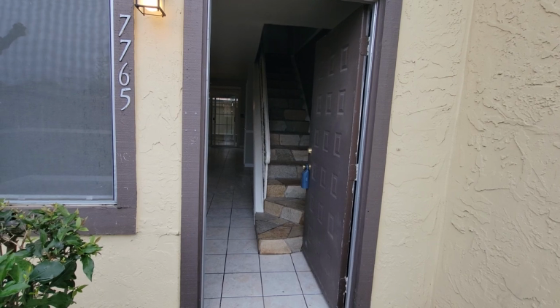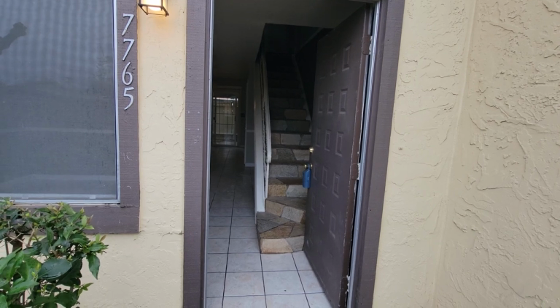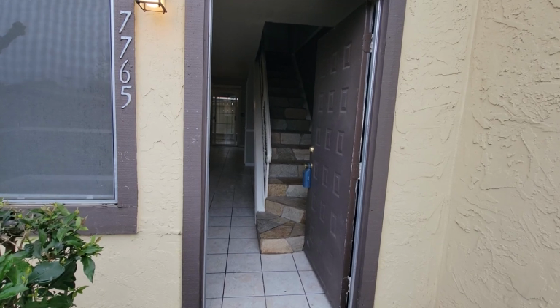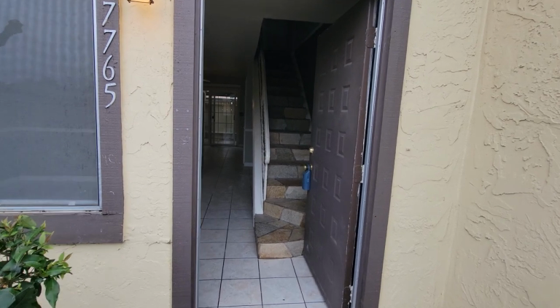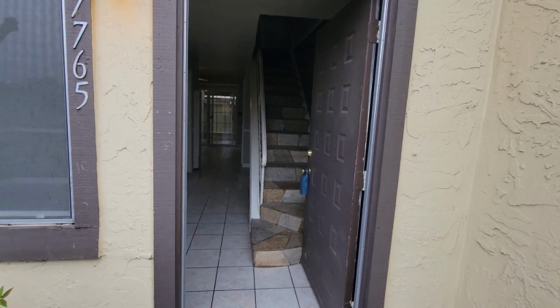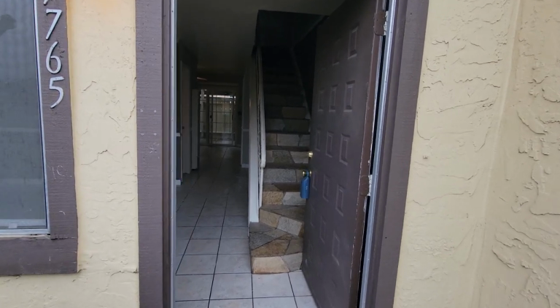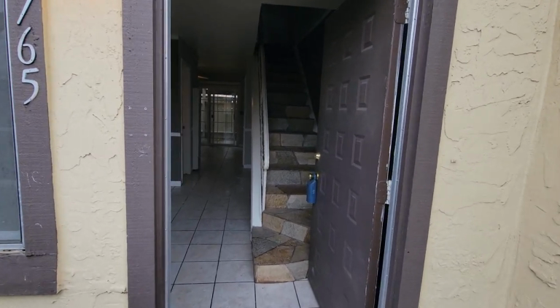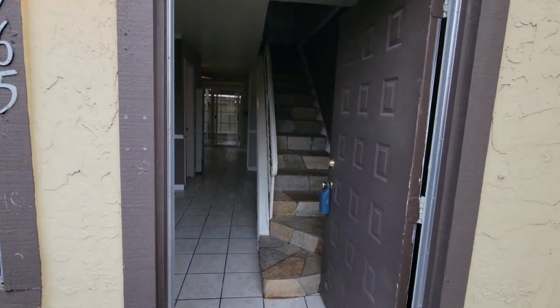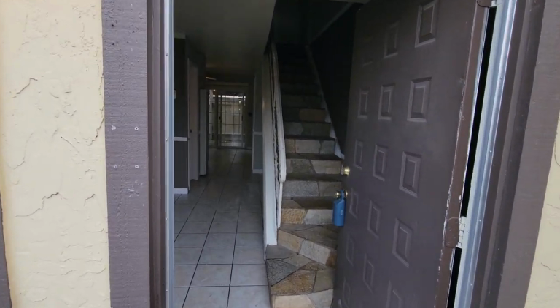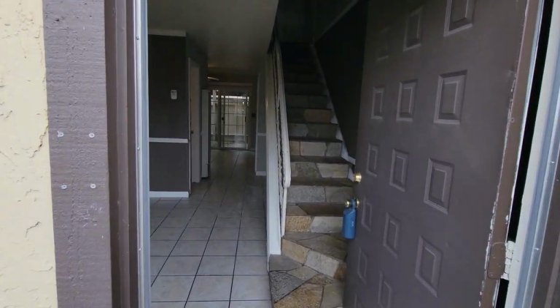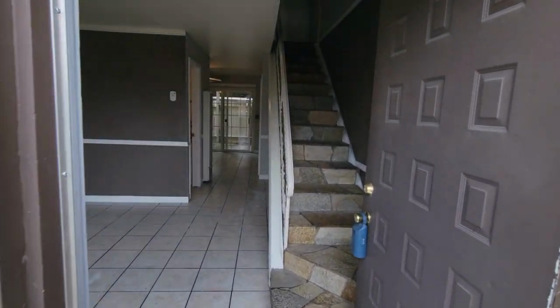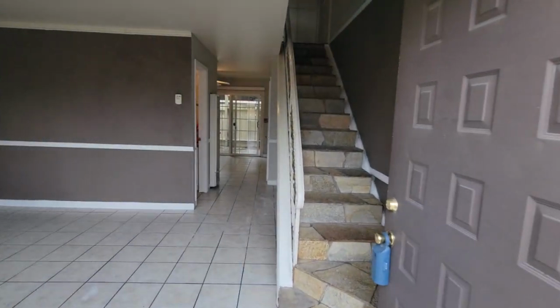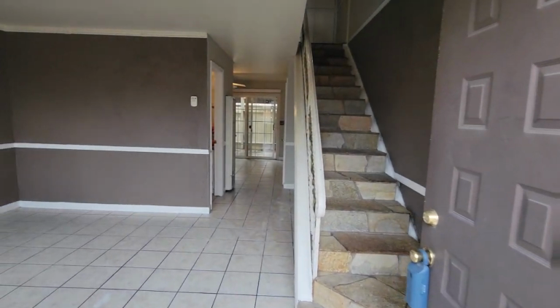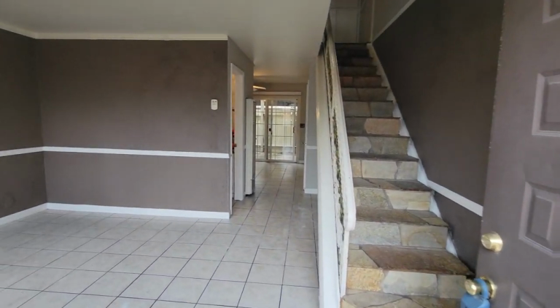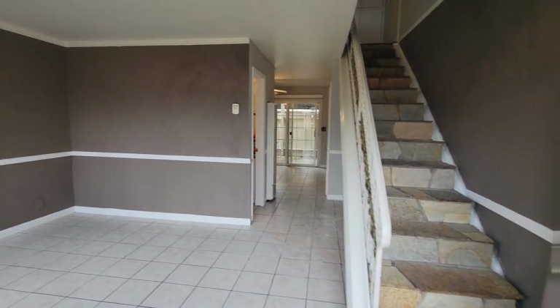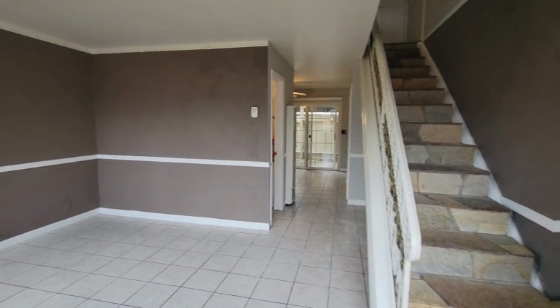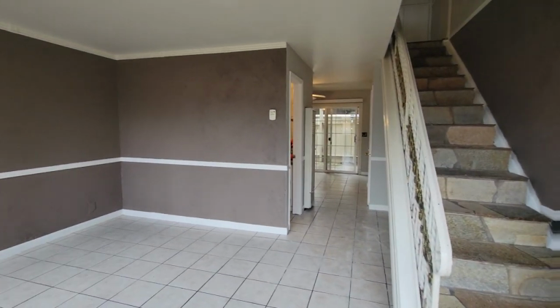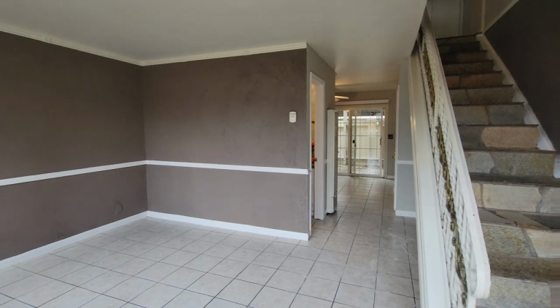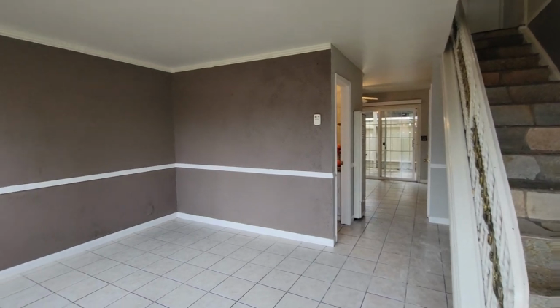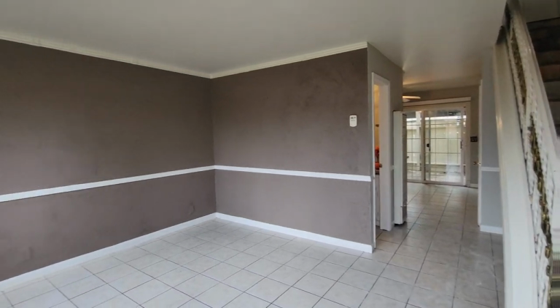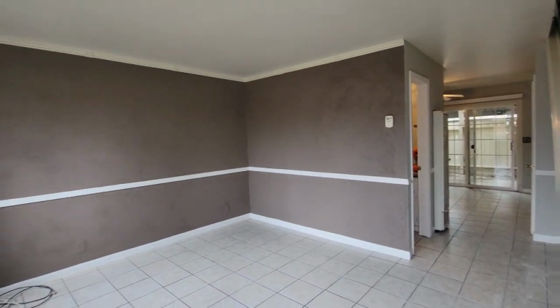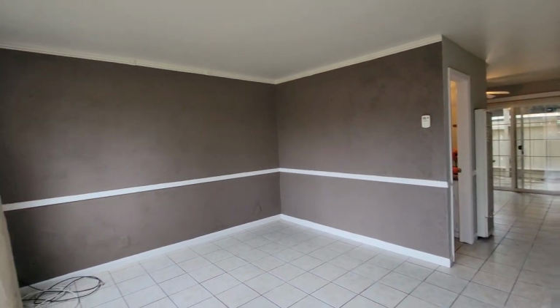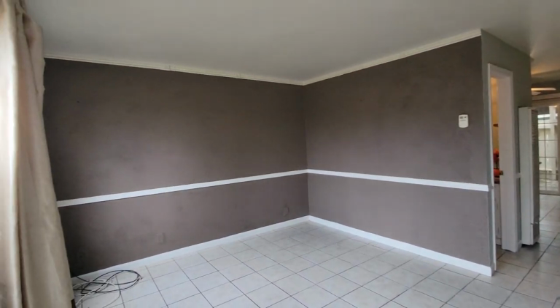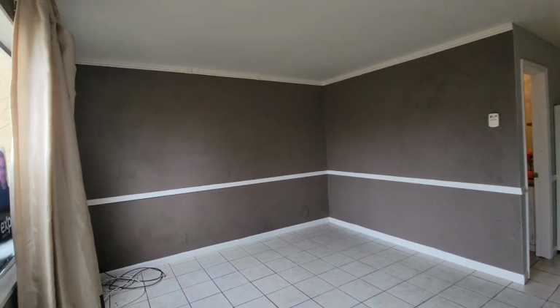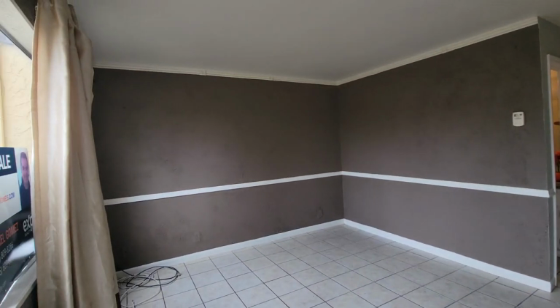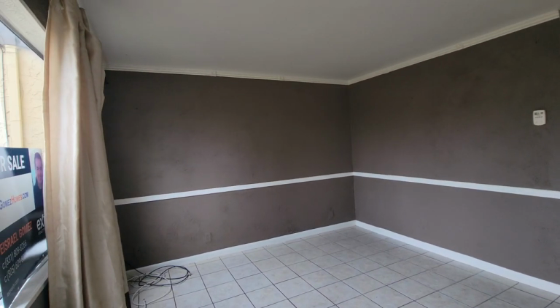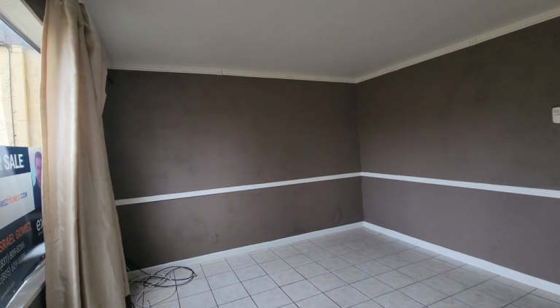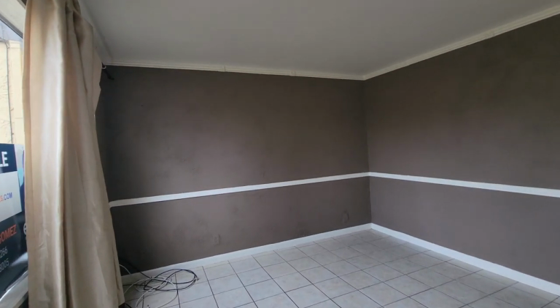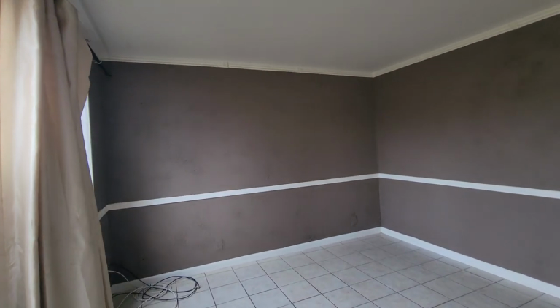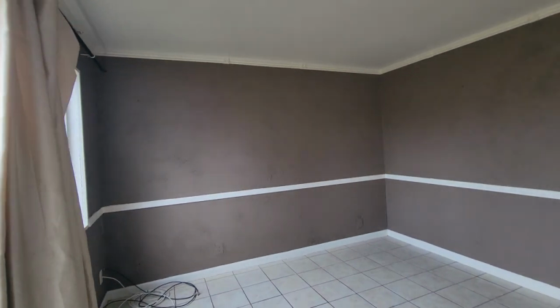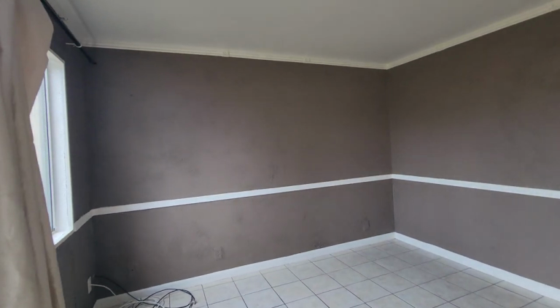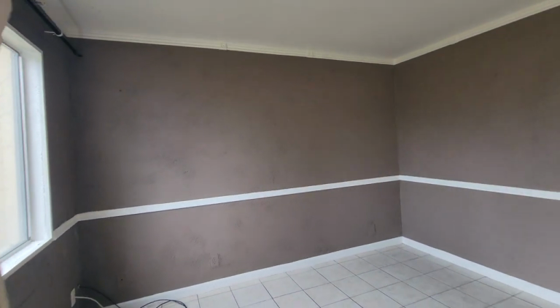Today we're taking a look at 7765 Gerlanda. Tenants are out, it's recently been painted, and ready for you to move in.